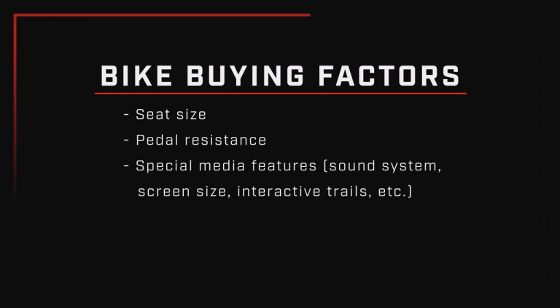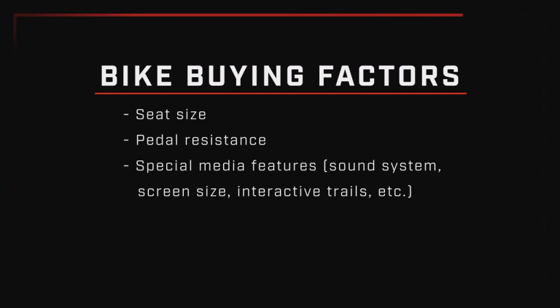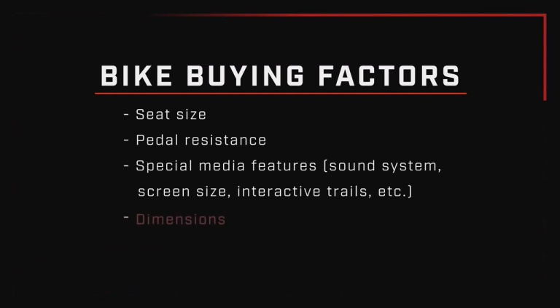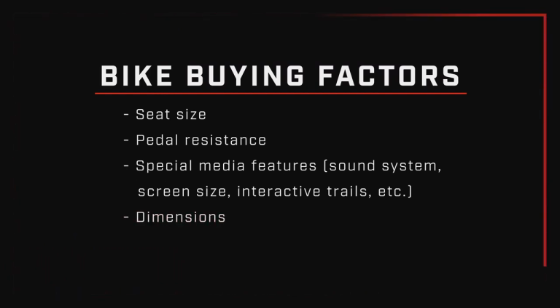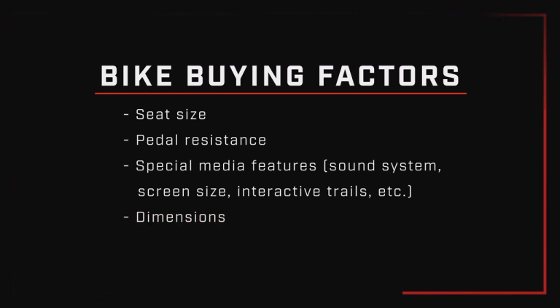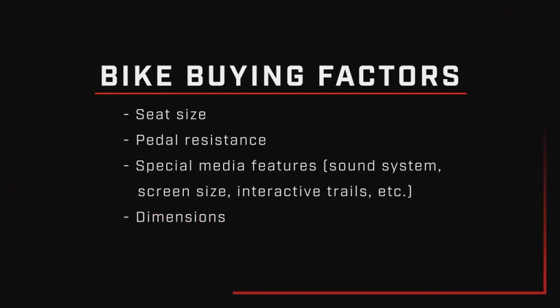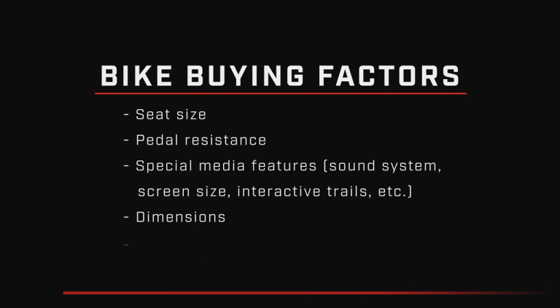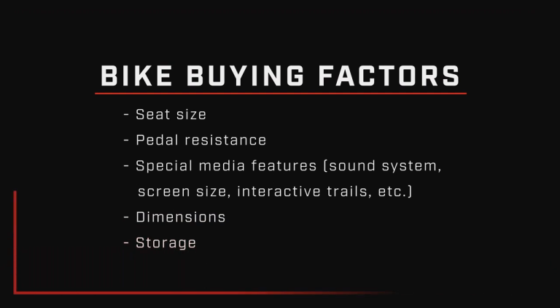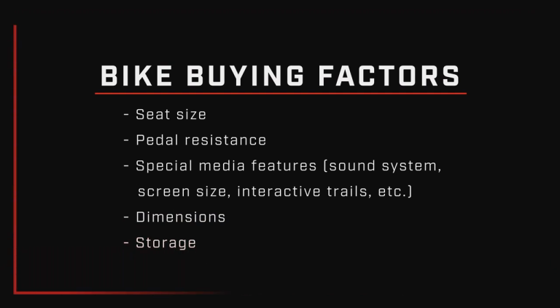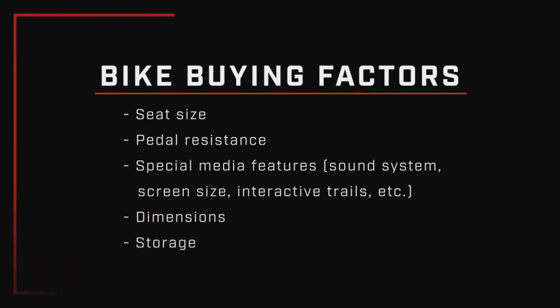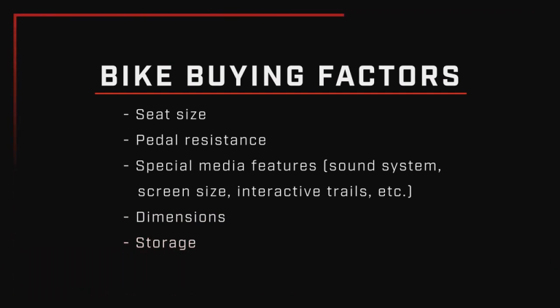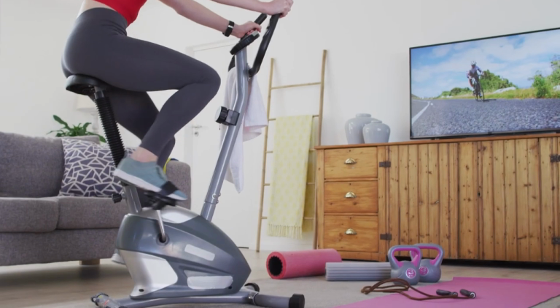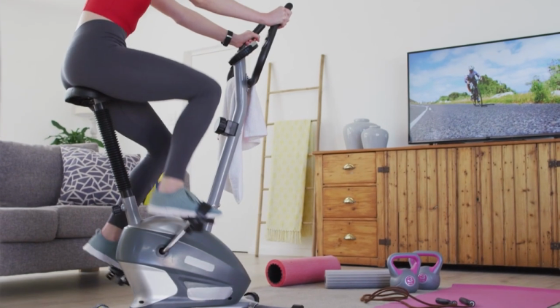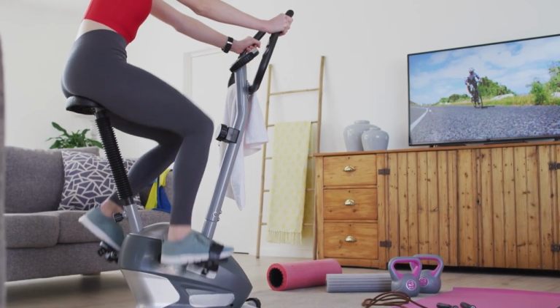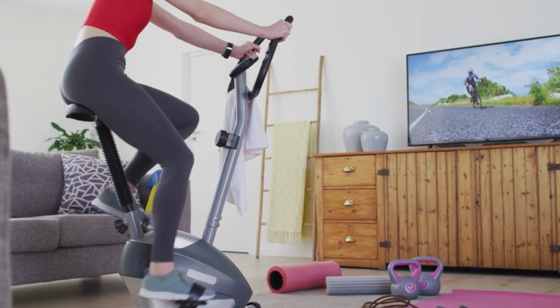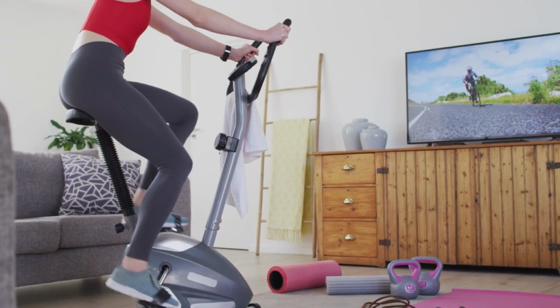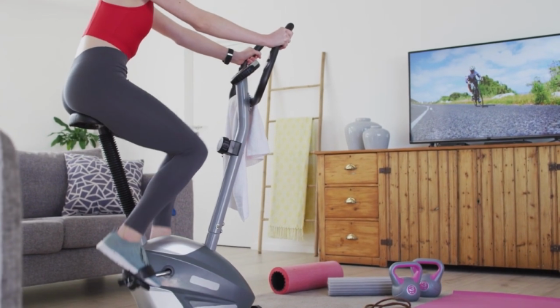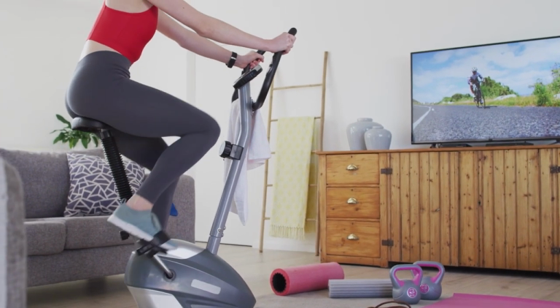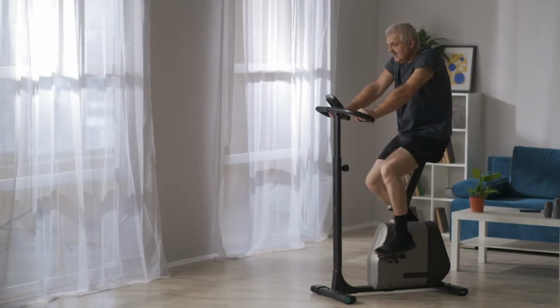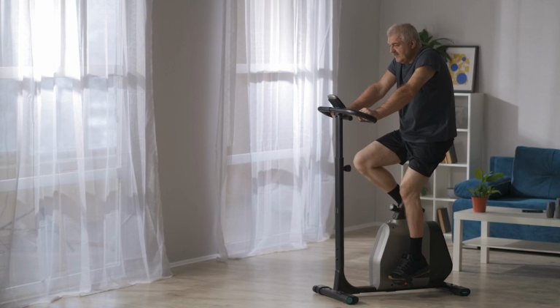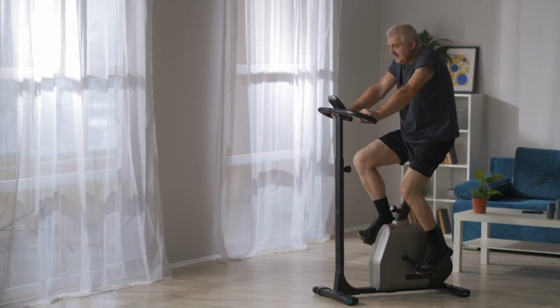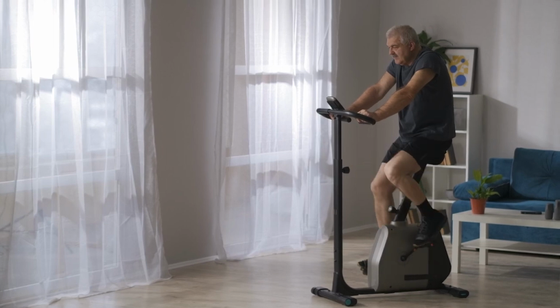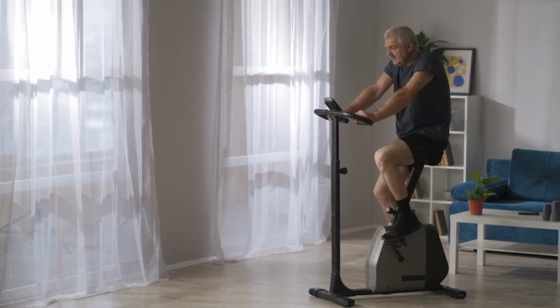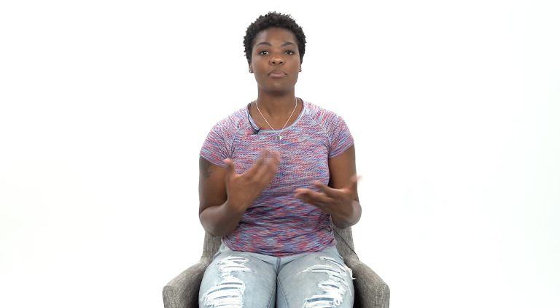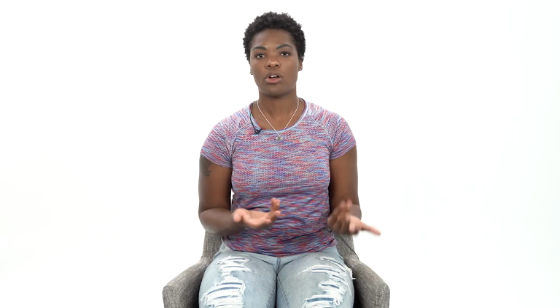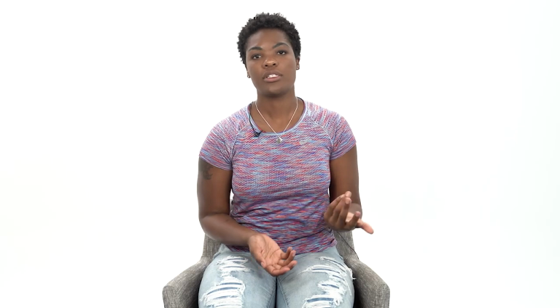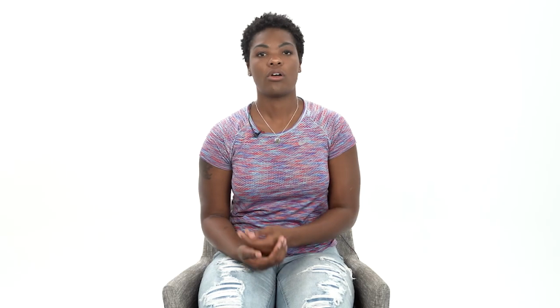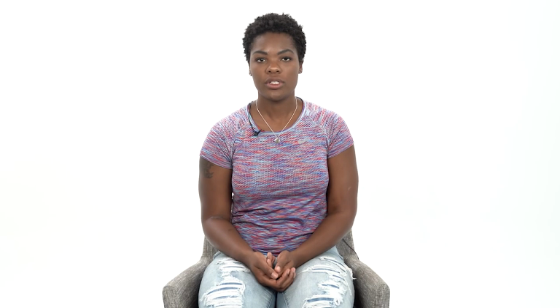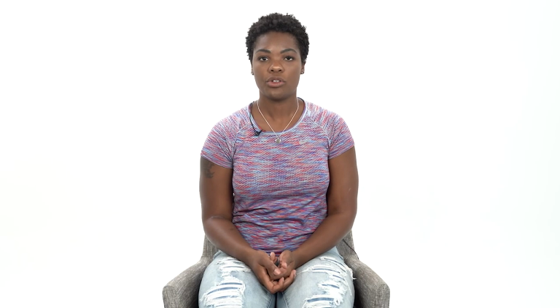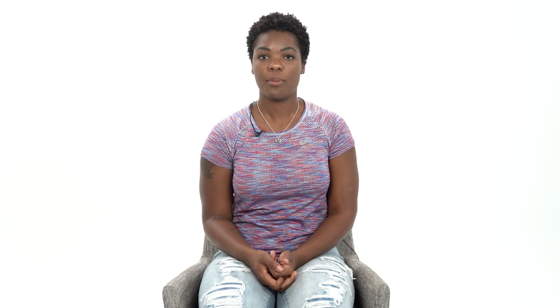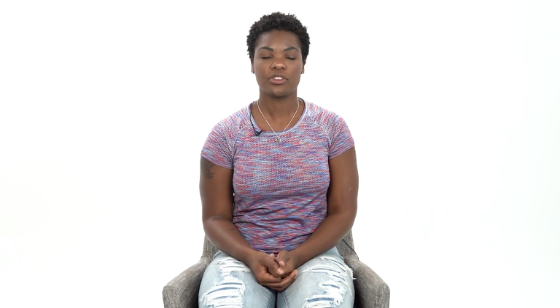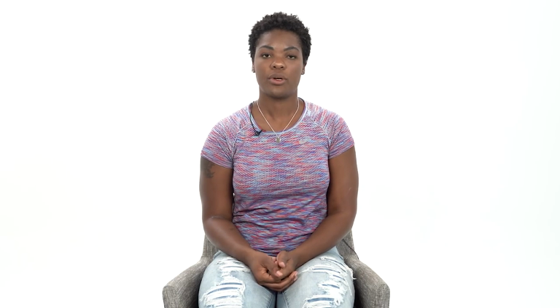Another thing to consider is dimensions and how you're going to store the bike. There are foldable bikes, and a lot of bikes now fit in apartments, so dimensions are always given on websites when you're shopping for exercise equipment.